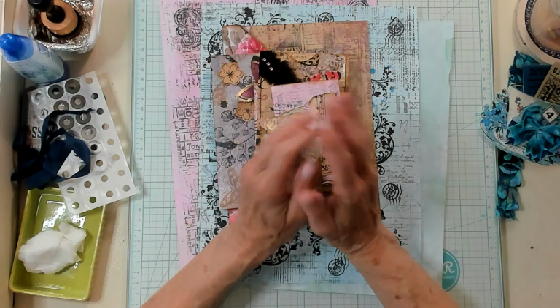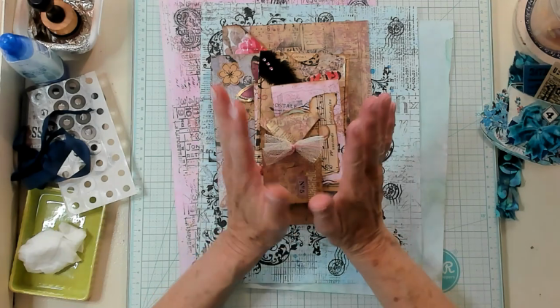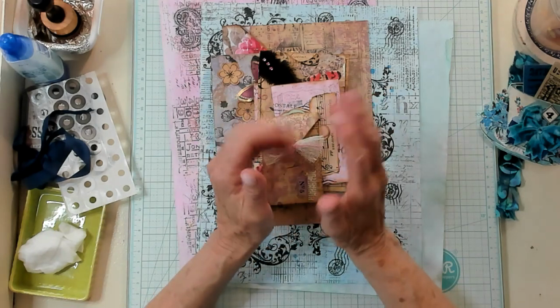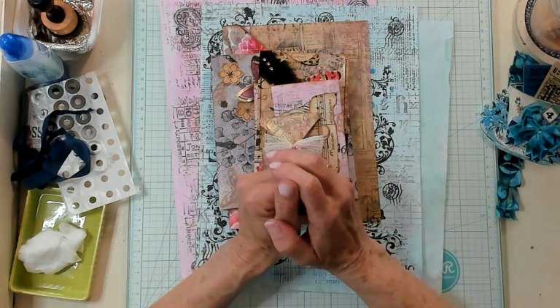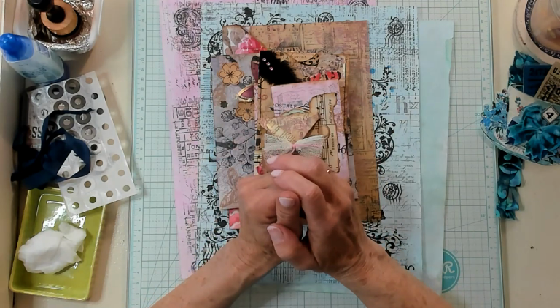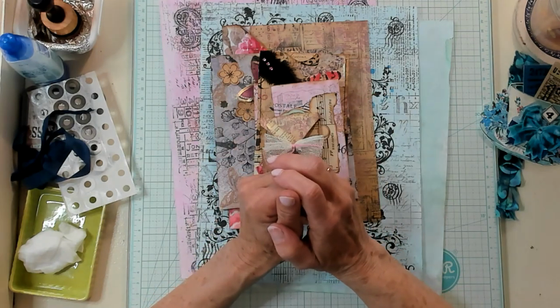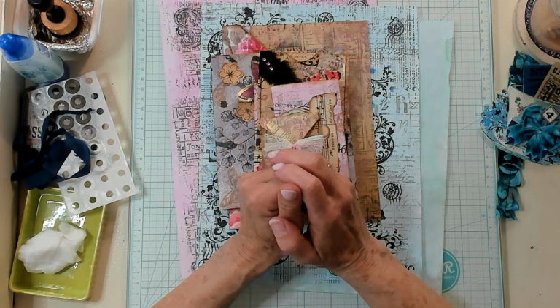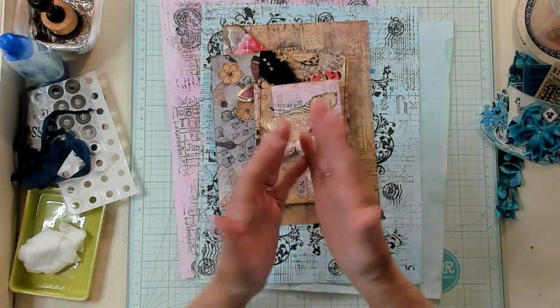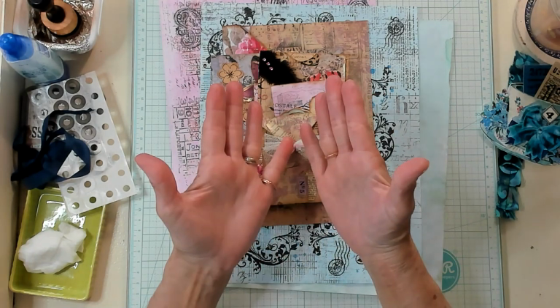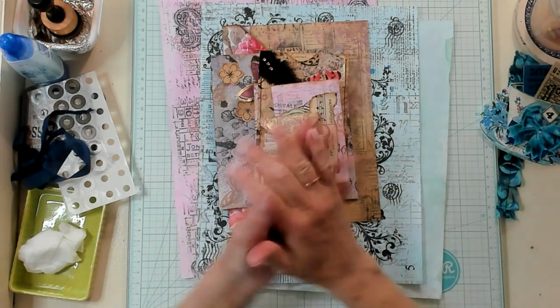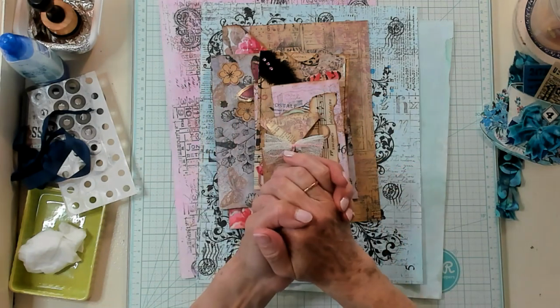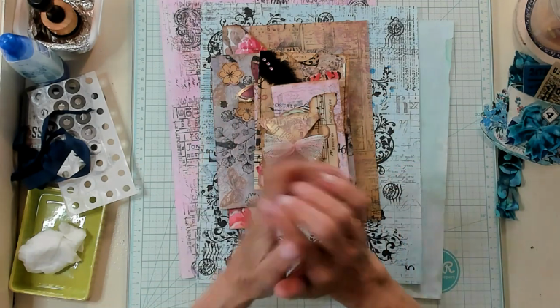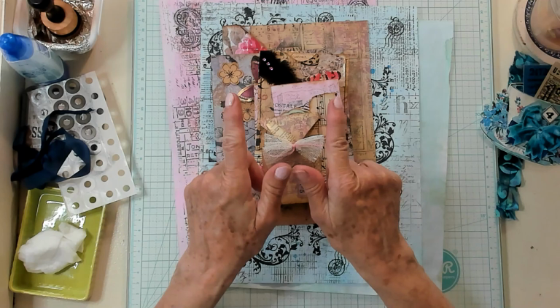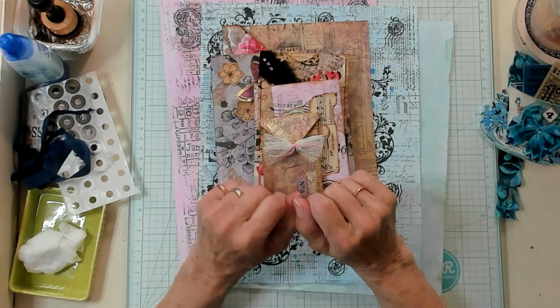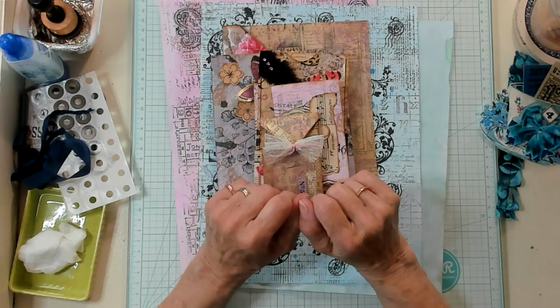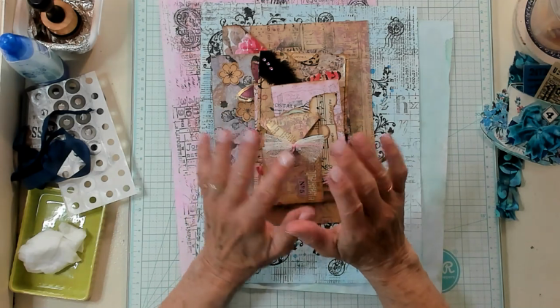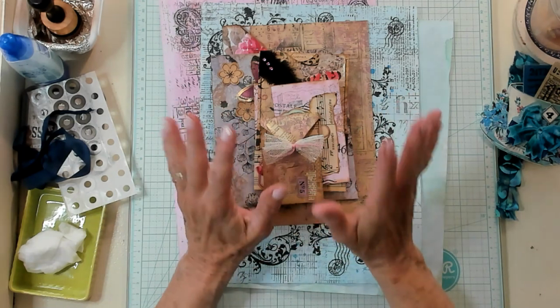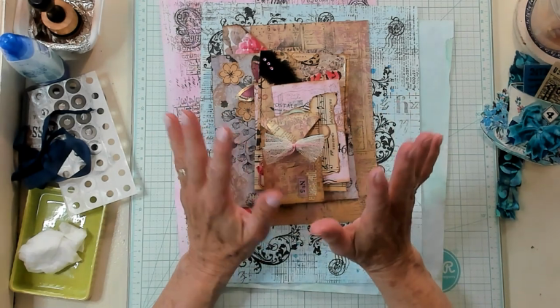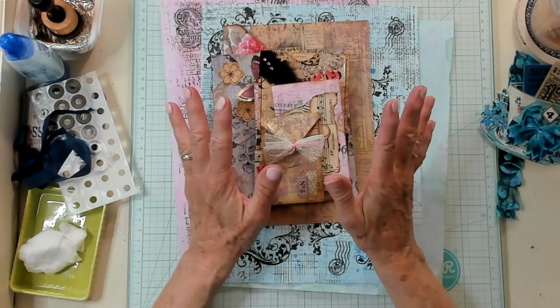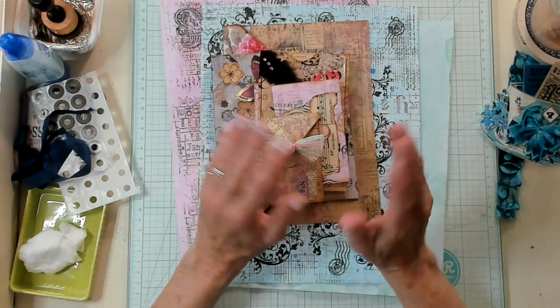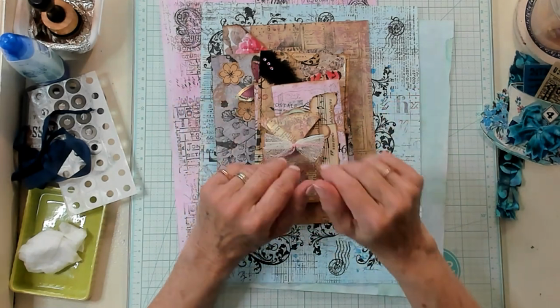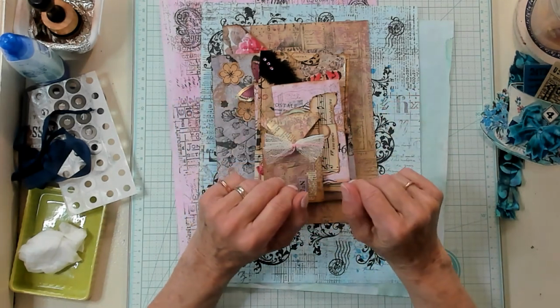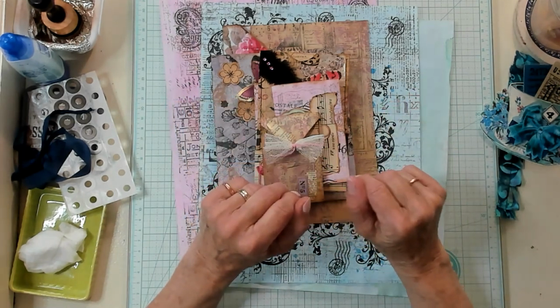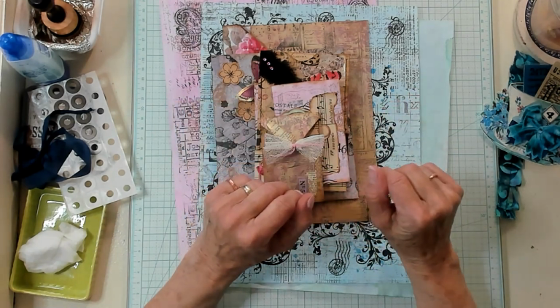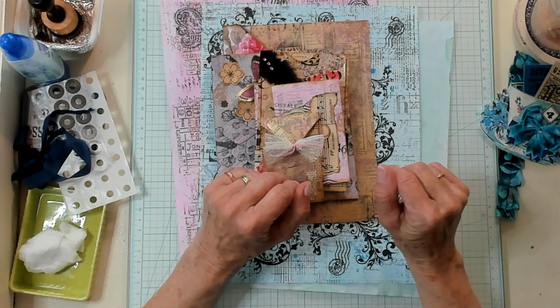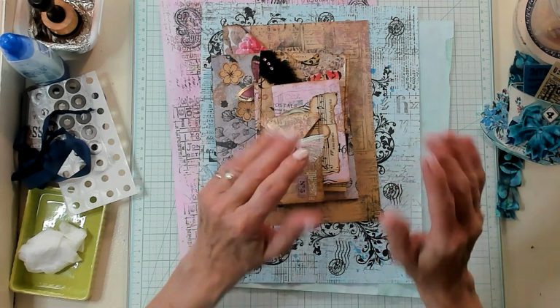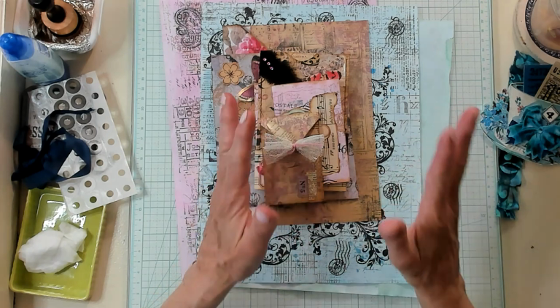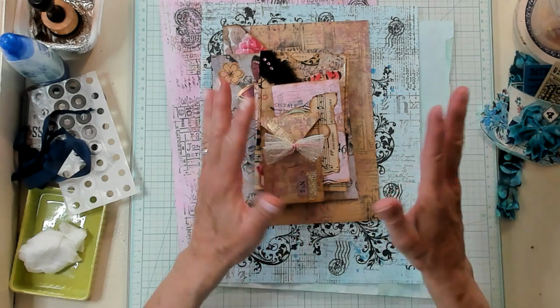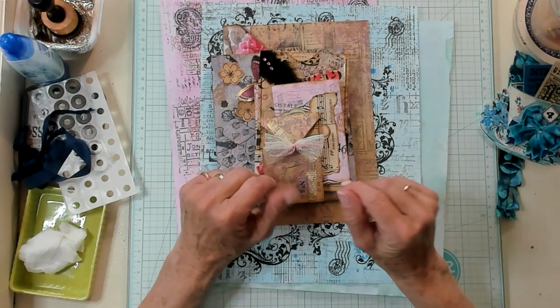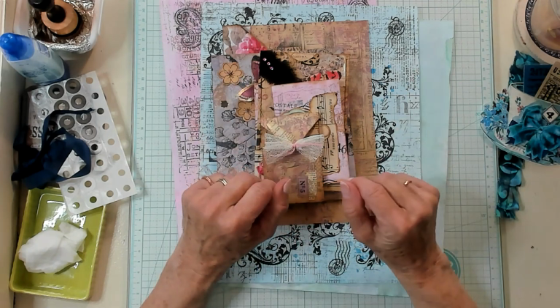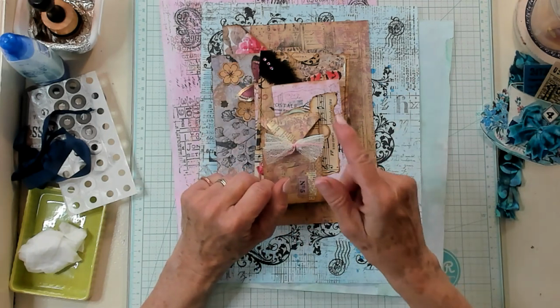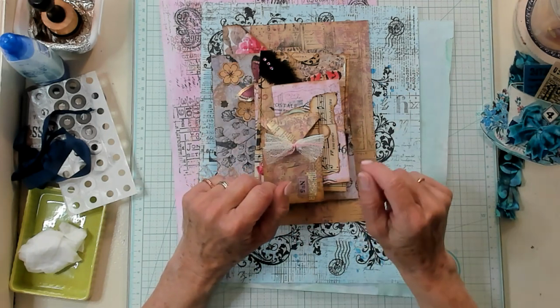Hi Best Pods, it's Kathy with Kathy's Garden and I'm so happy that you joined me today. Today we're going to make some ephemera. I'm going to show you some ephemera that I've made using those background papers that we made.